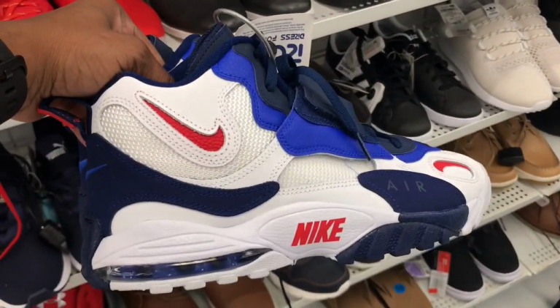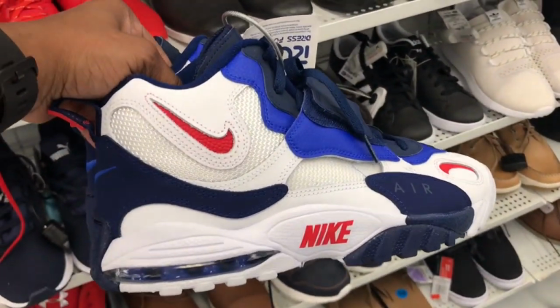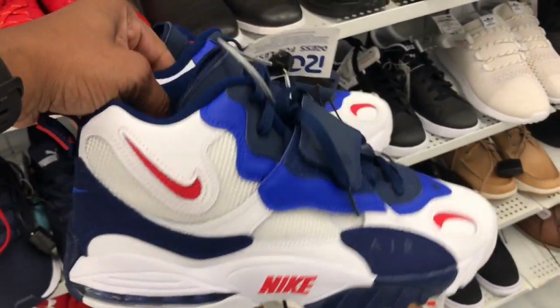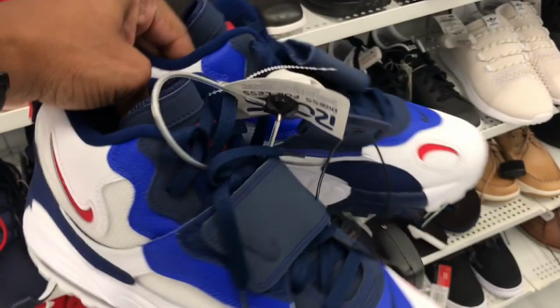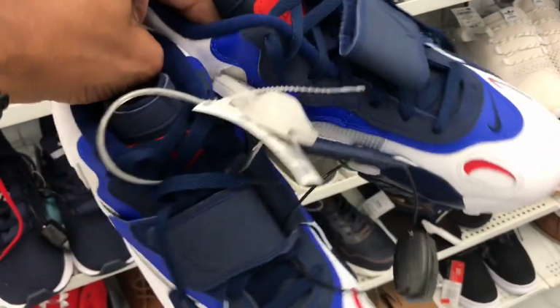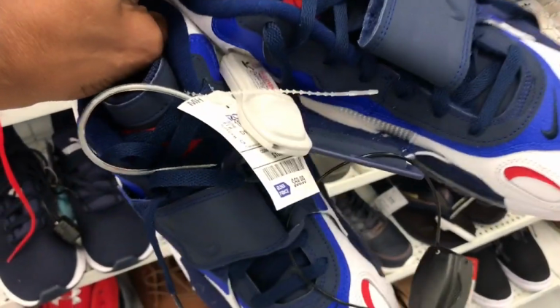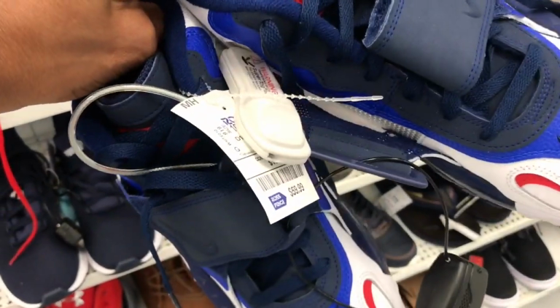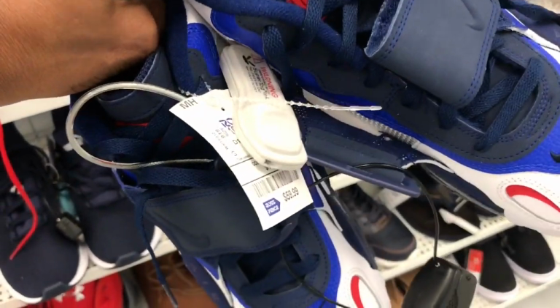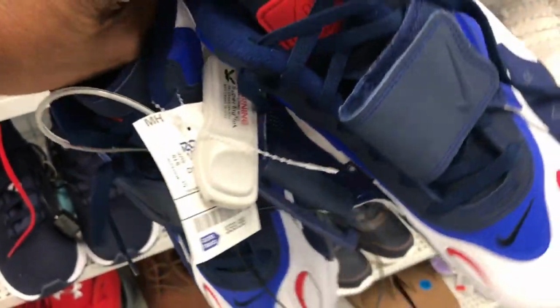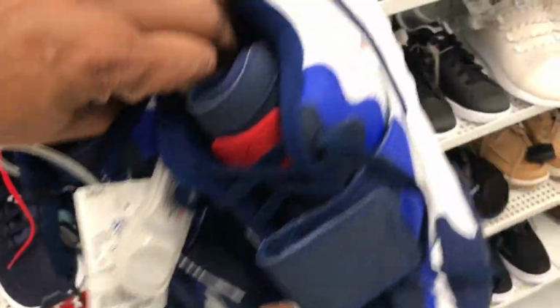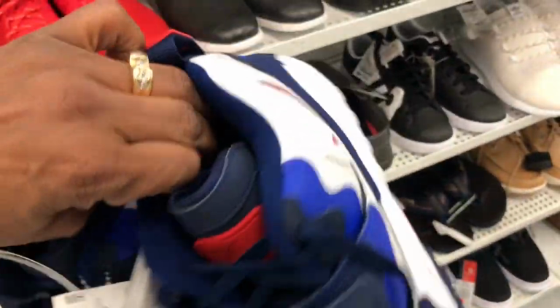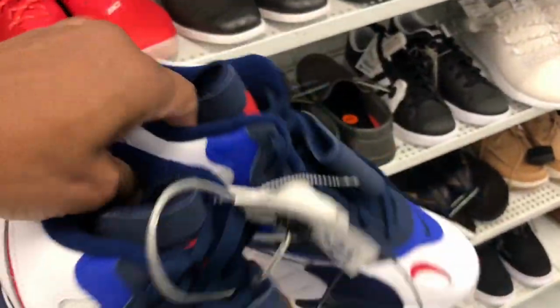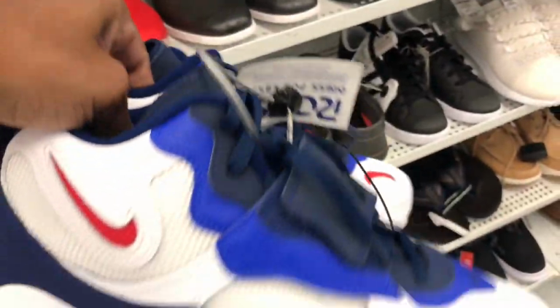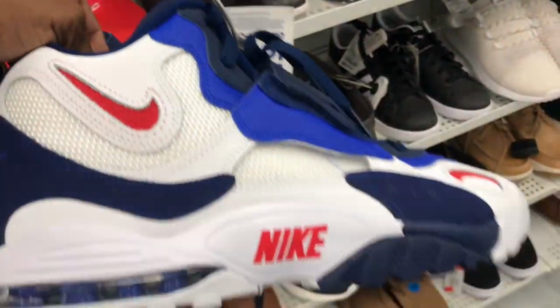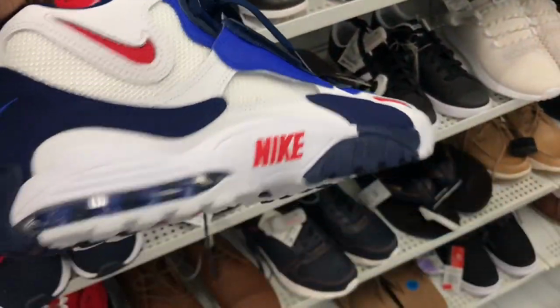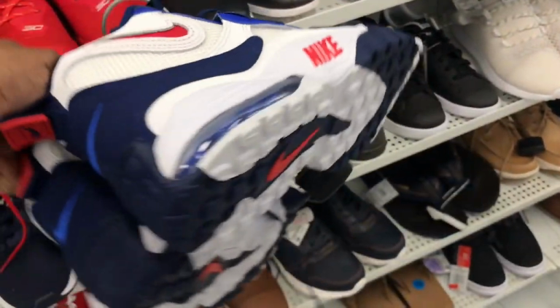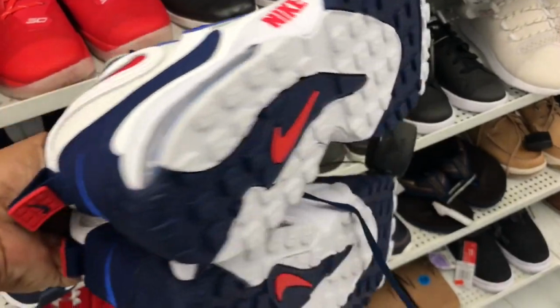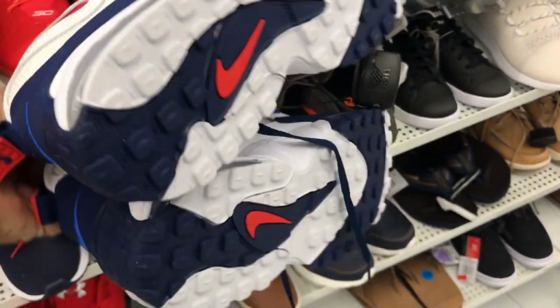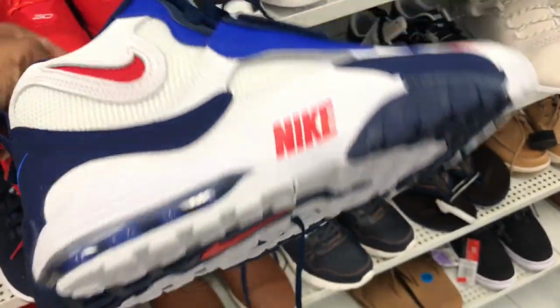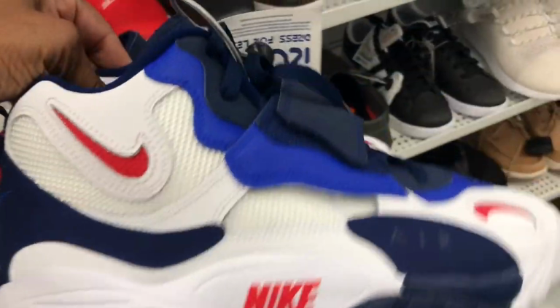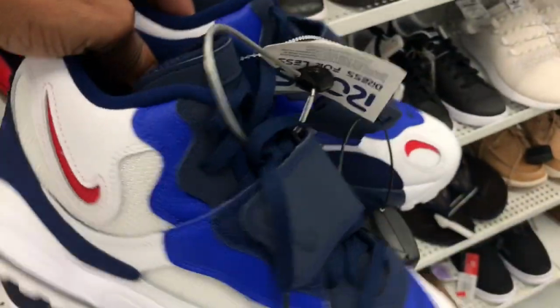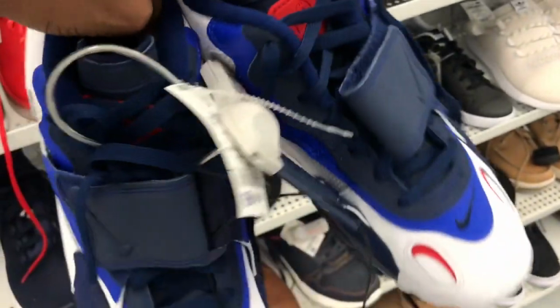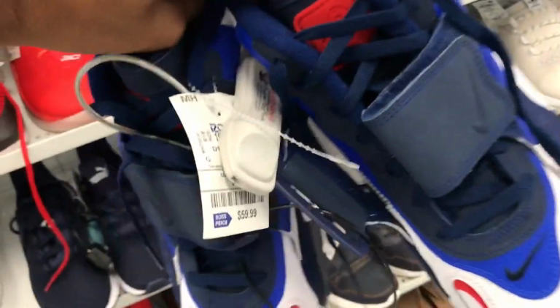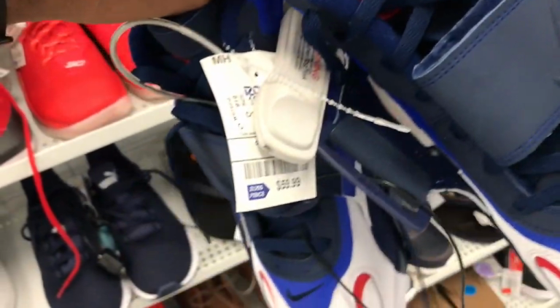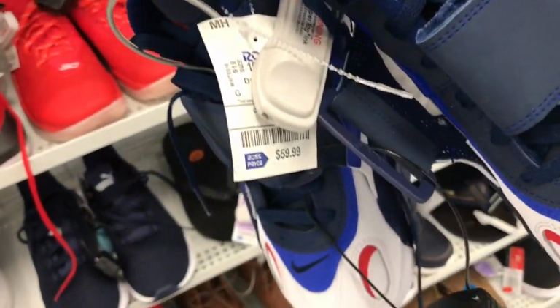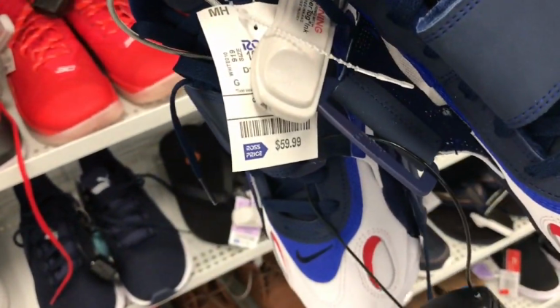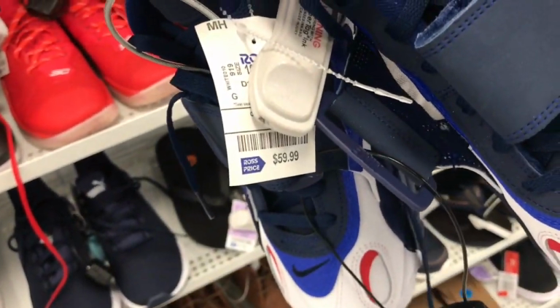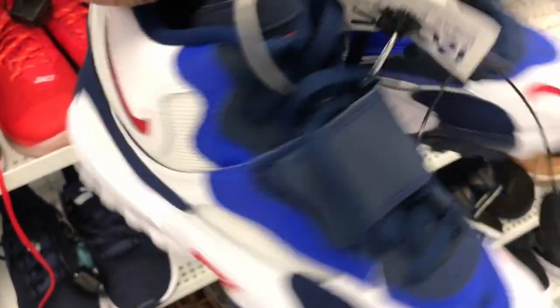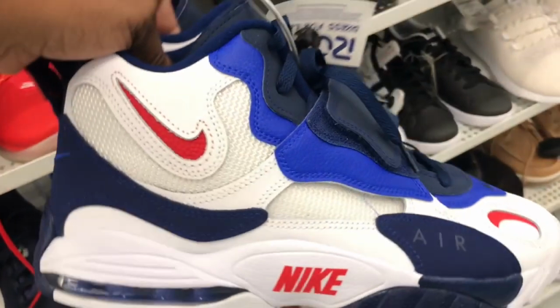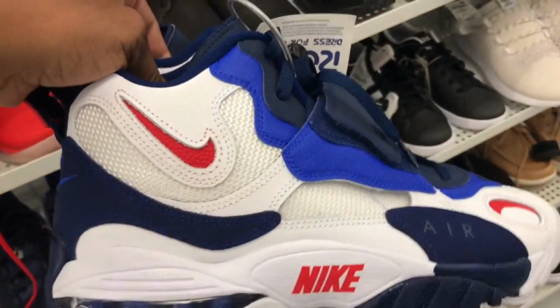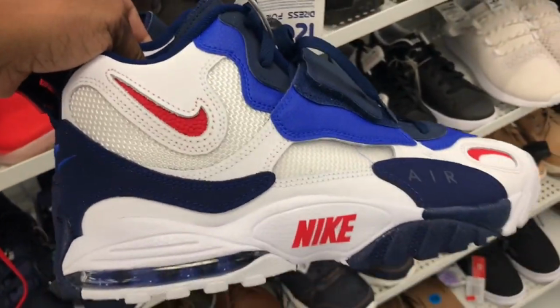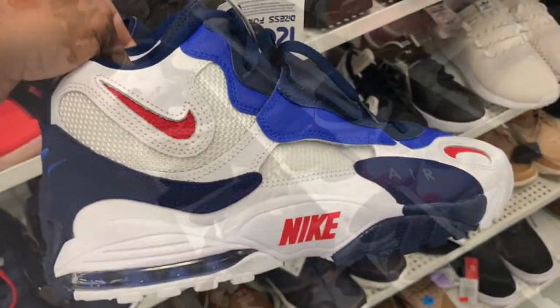Found these trainers up in here at Ross for $59.99. Red, white, and blue — you can't go wrong. You've seen these before, you've seen them at the outlet, but not for this price point. You can't go wrong, family.